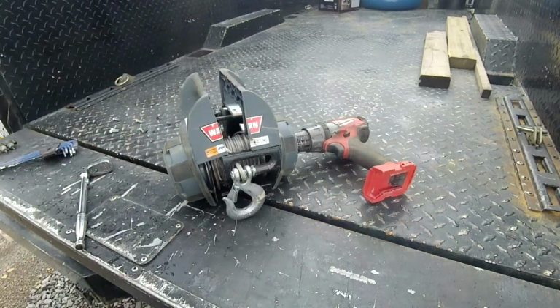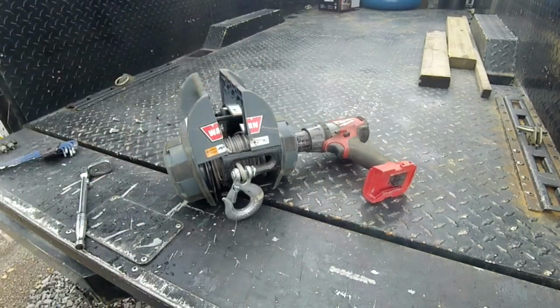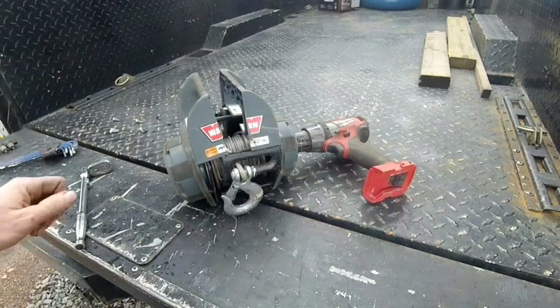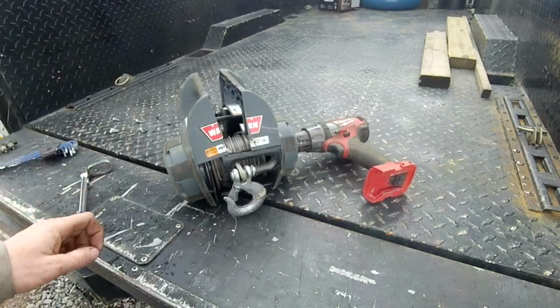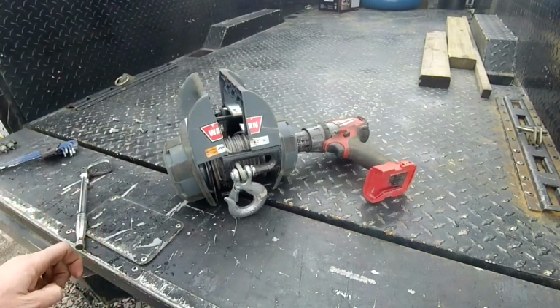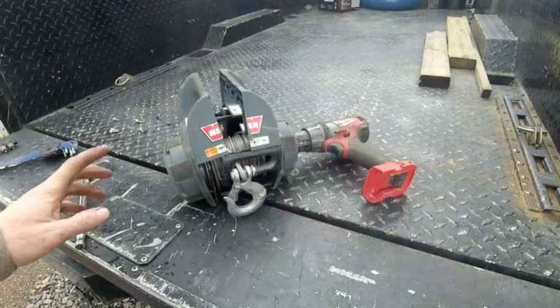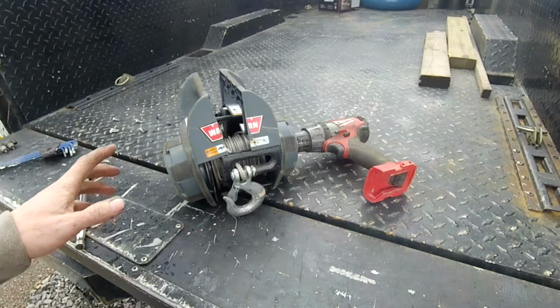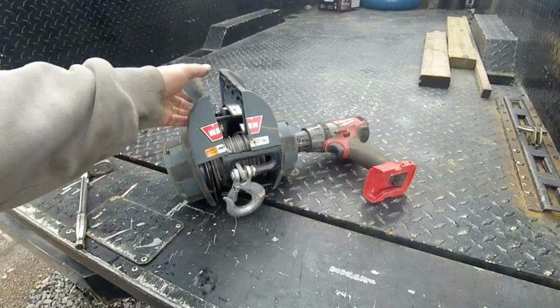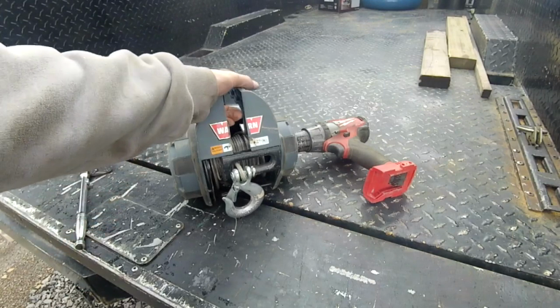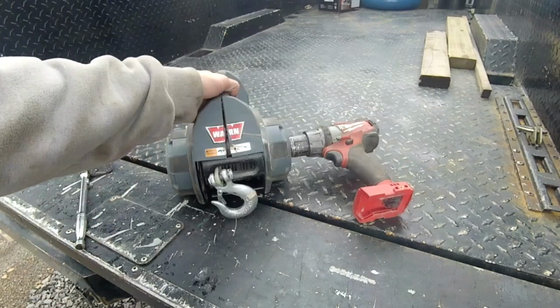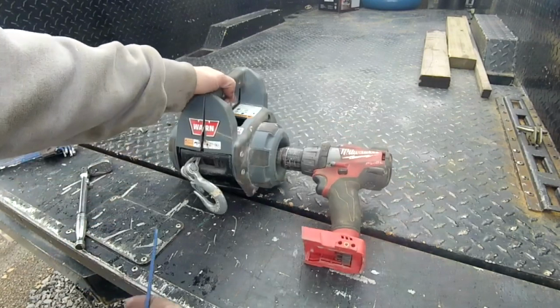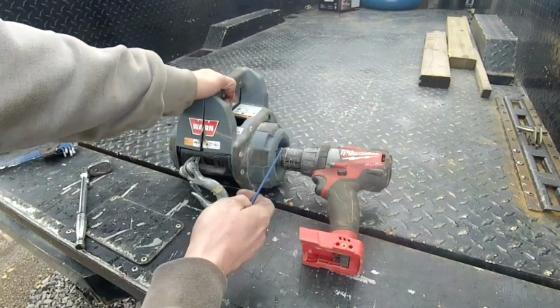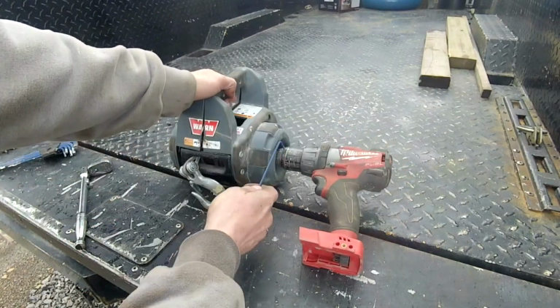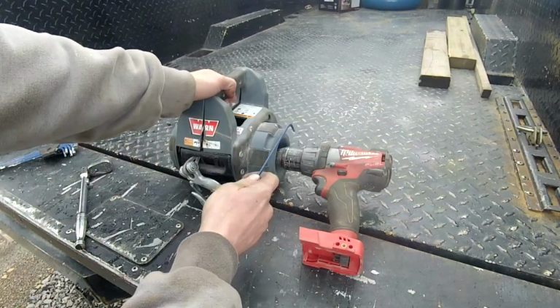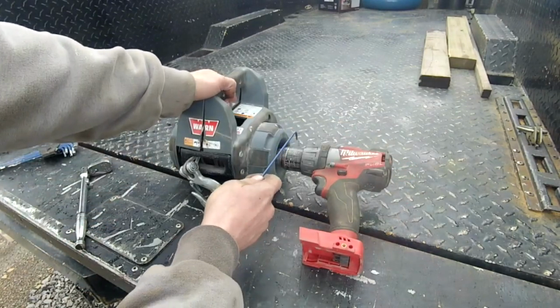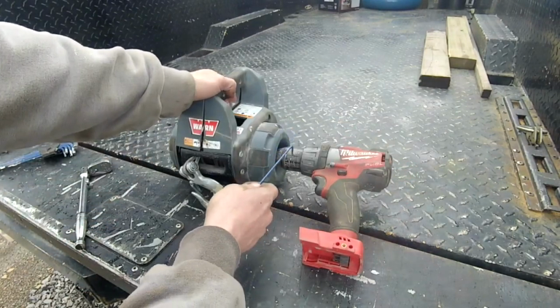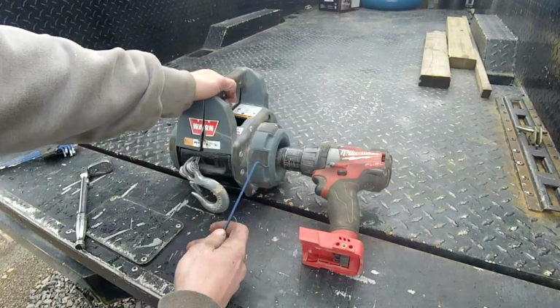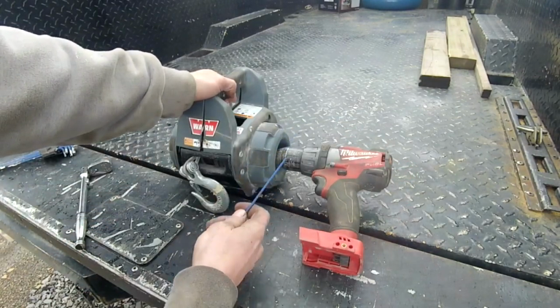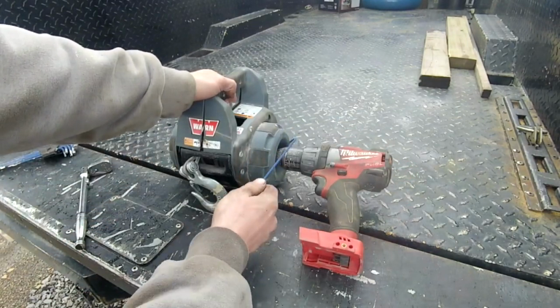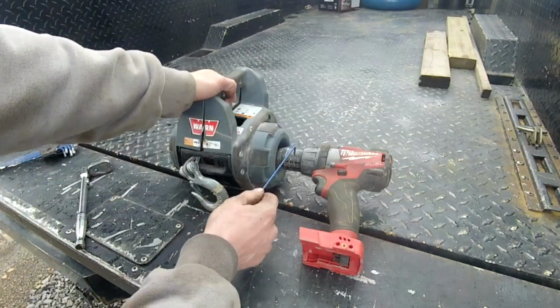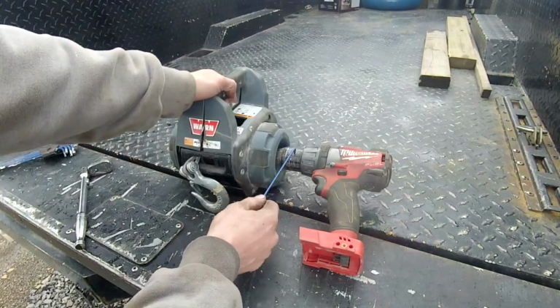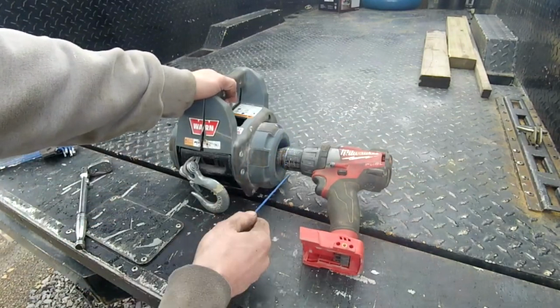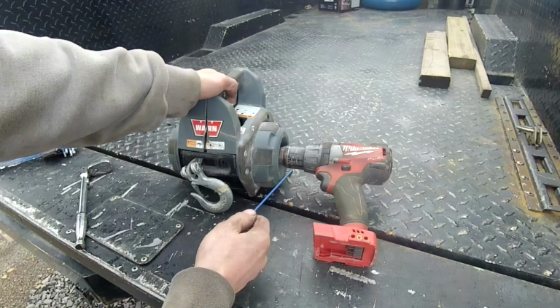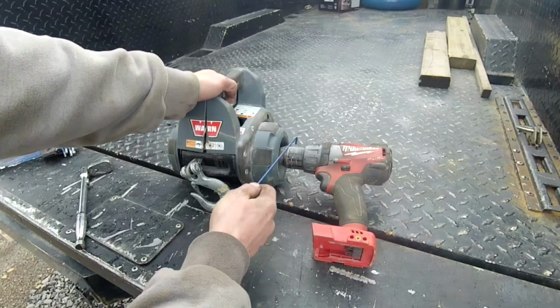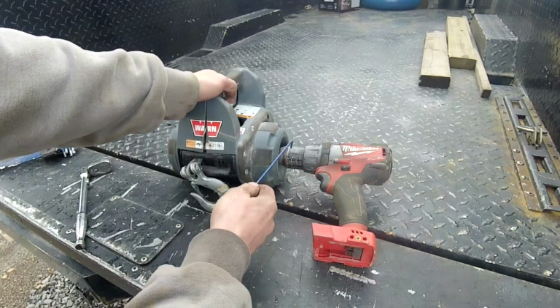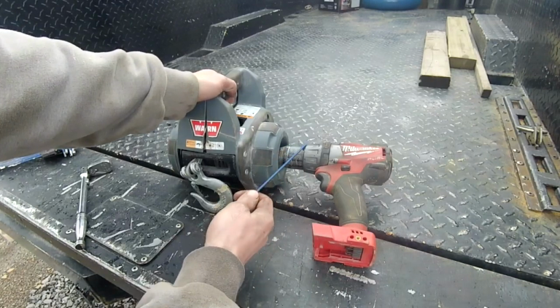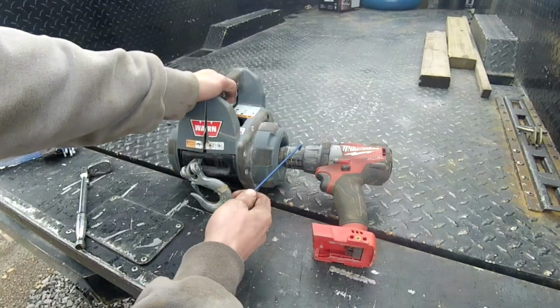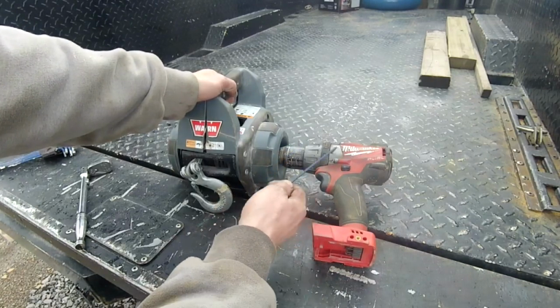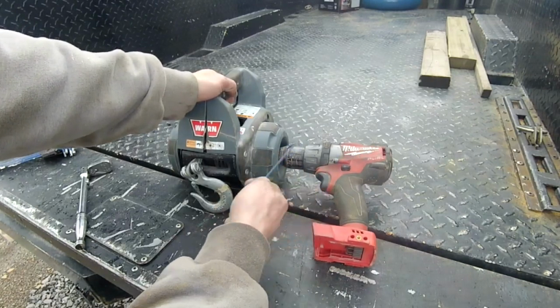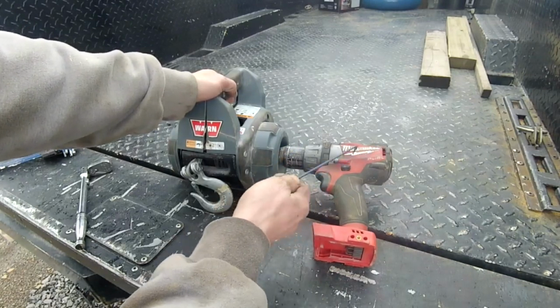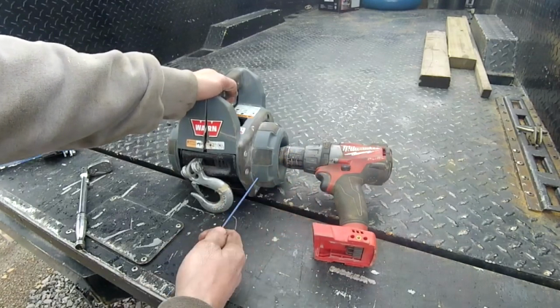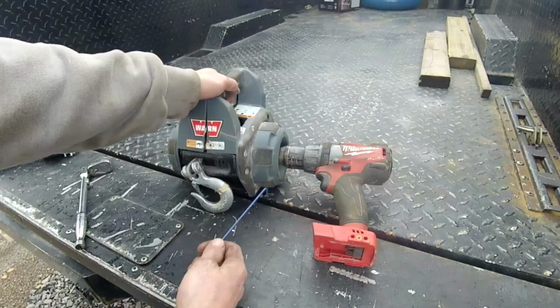I have greatly abused this winch. This drill is stuck on there. I put a pipe wrench on the chuck and it's just going to break. So now this drill is part of this winch.